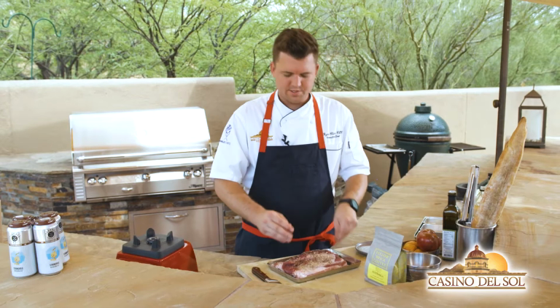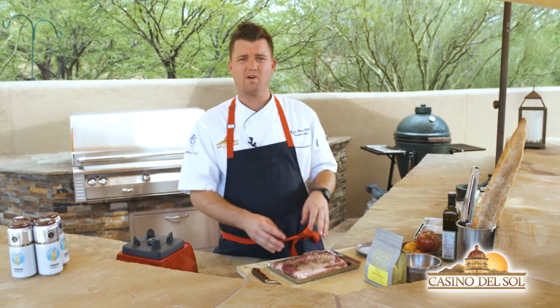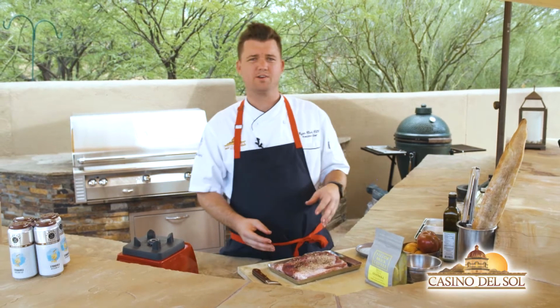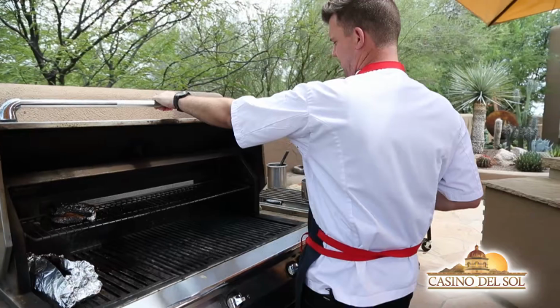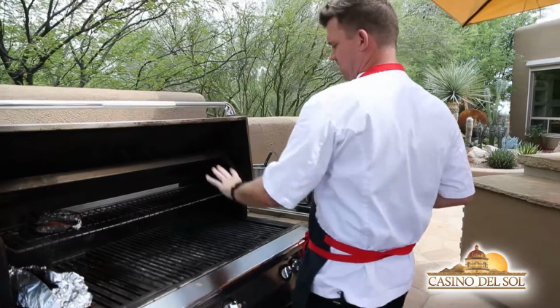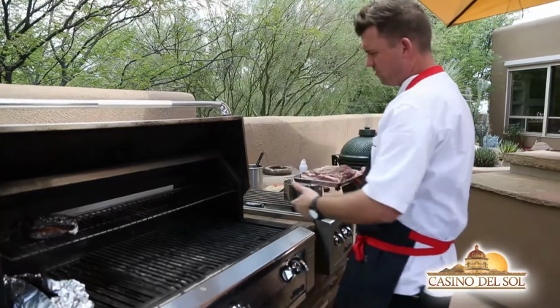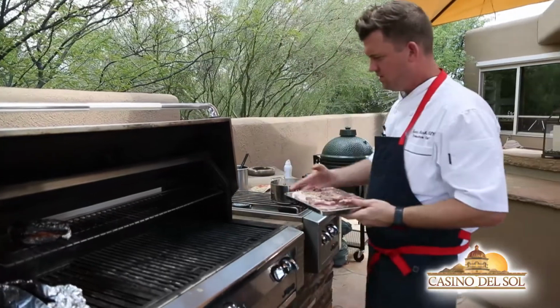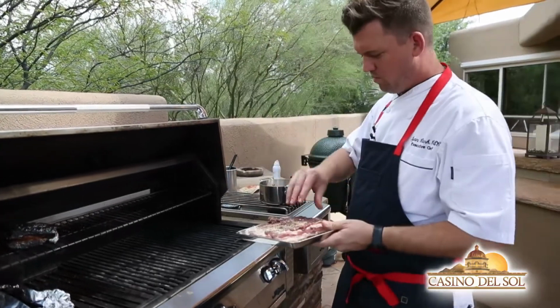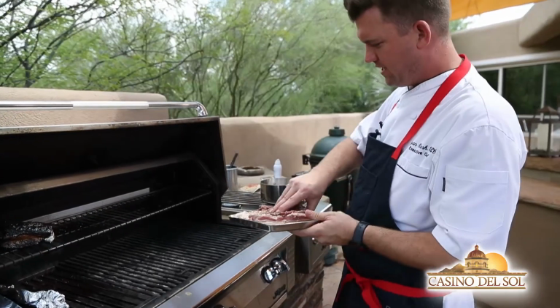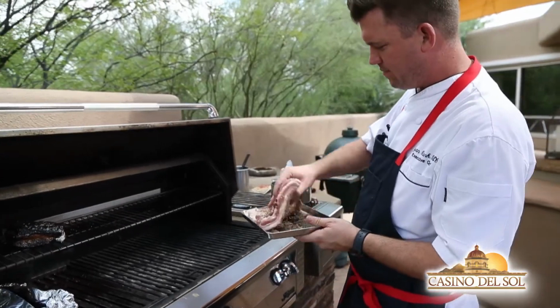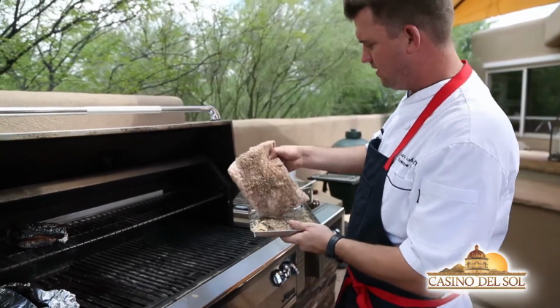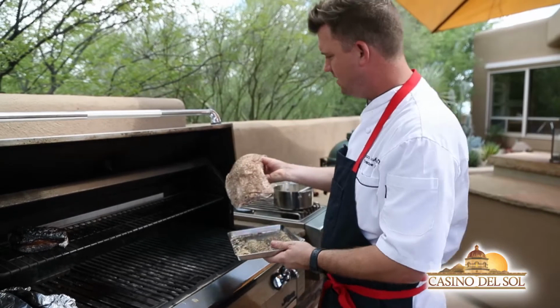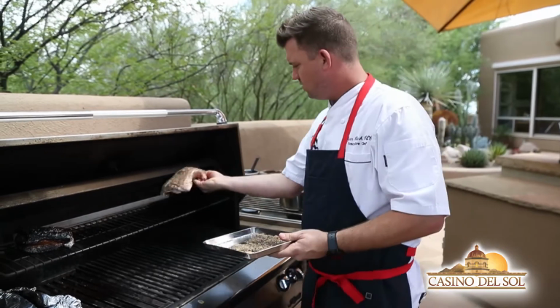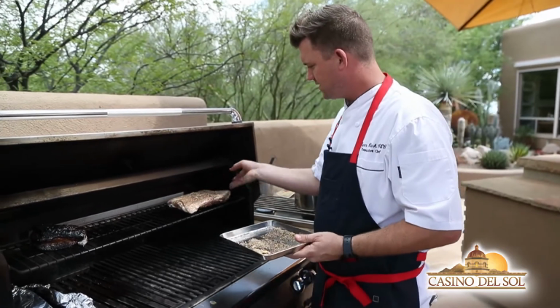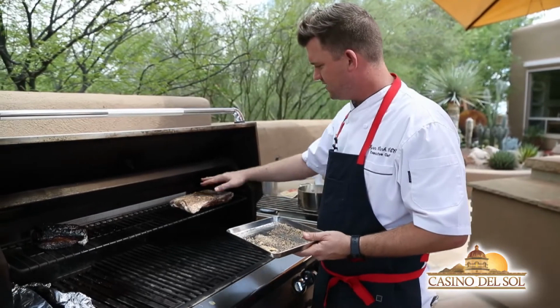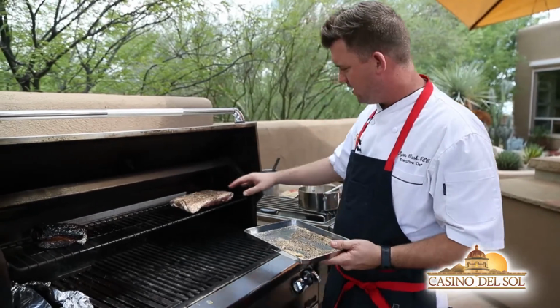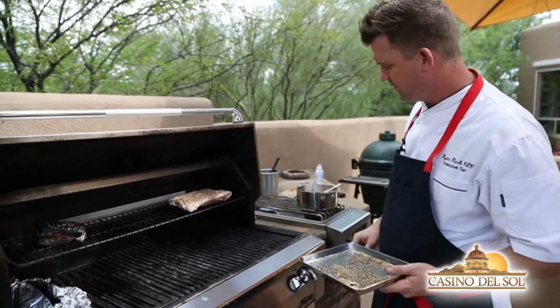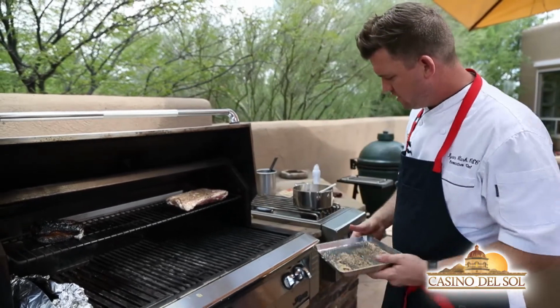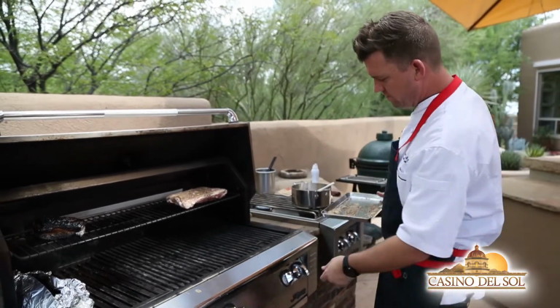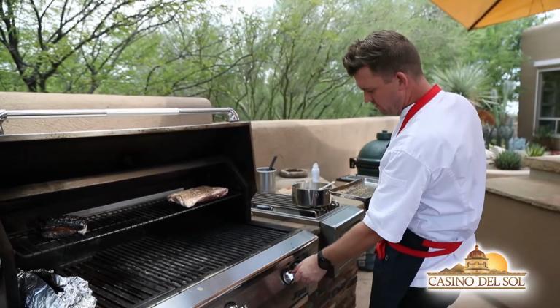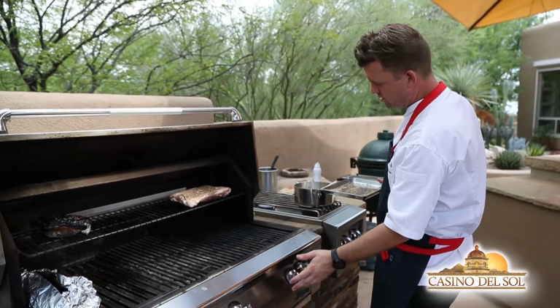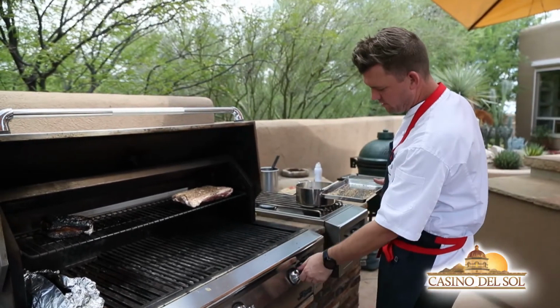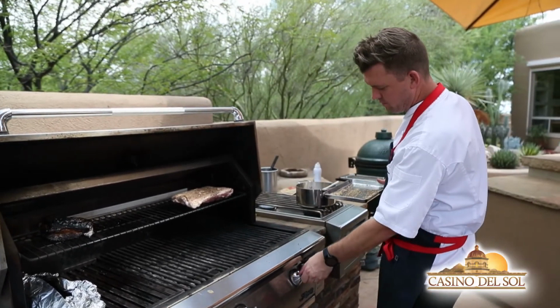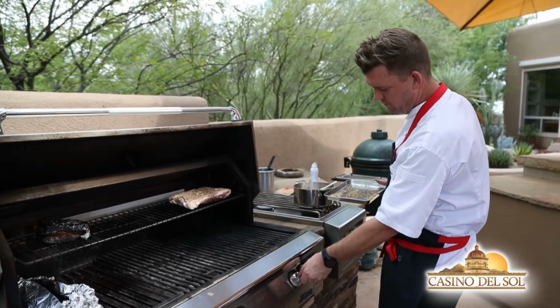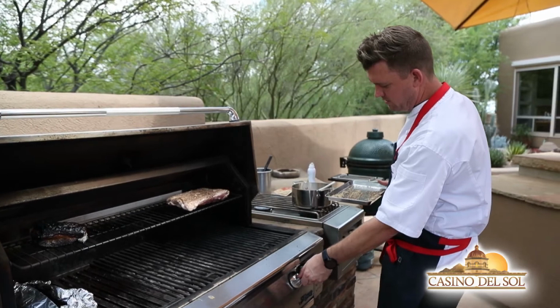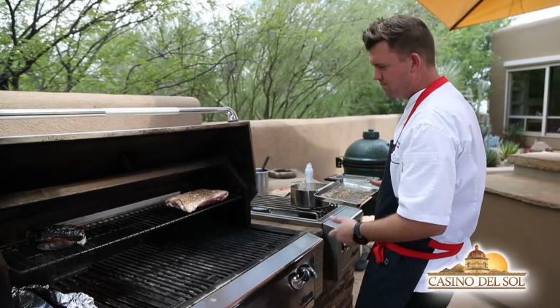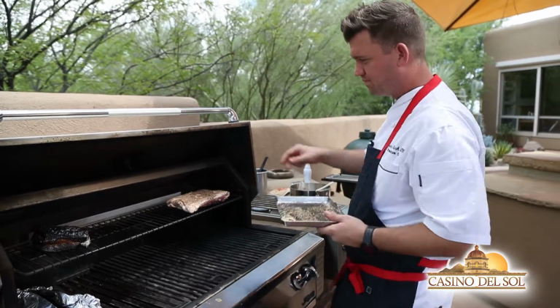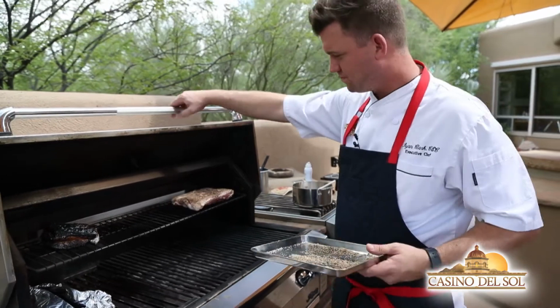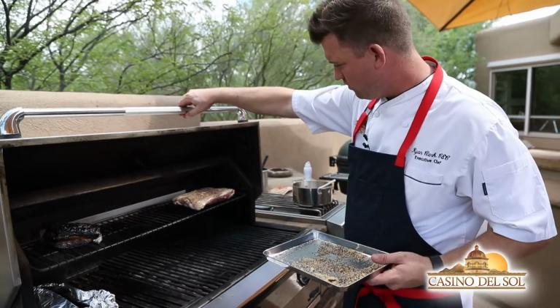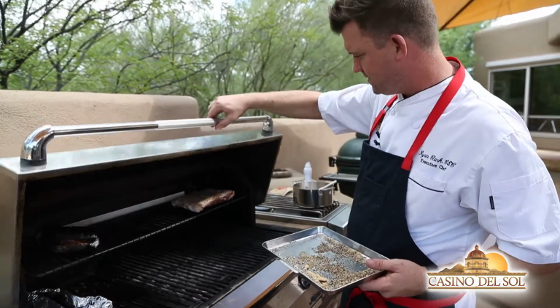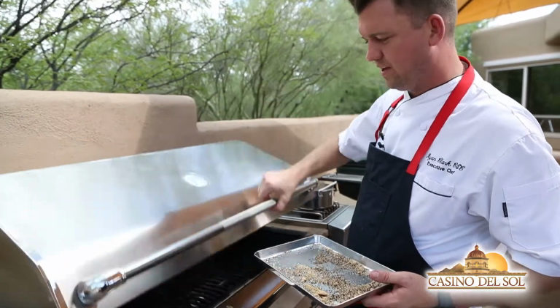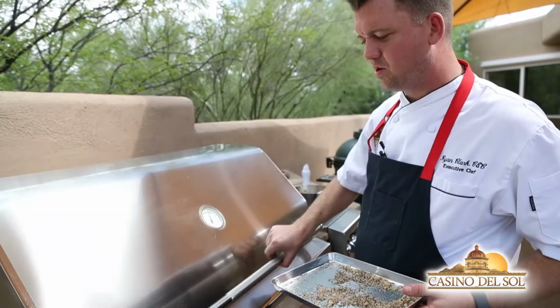This is going to go right onto the grill — a really hot grill, away from the heat up here. We'll put this kind of skin side up. Turn the grill down to about 250 and we'll drop this down and let it slow cook.